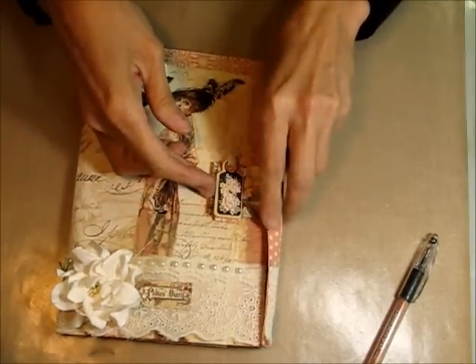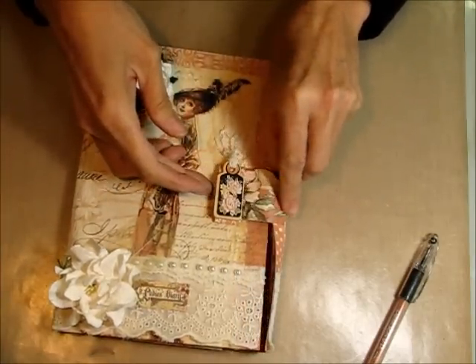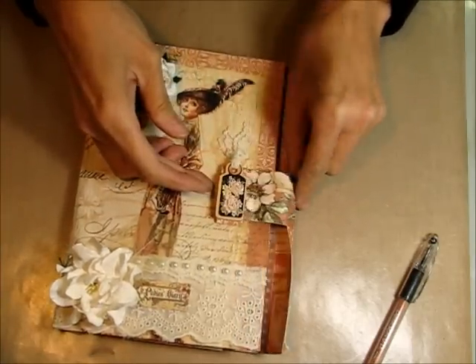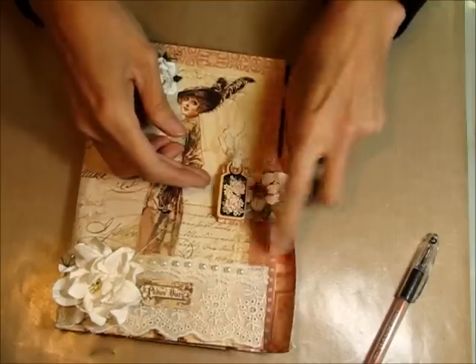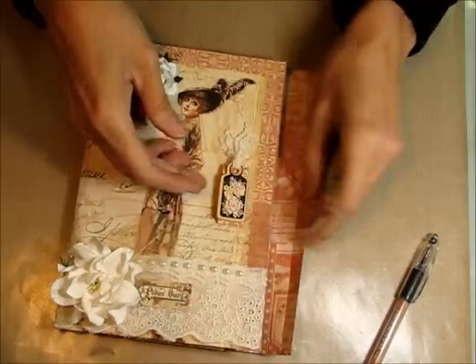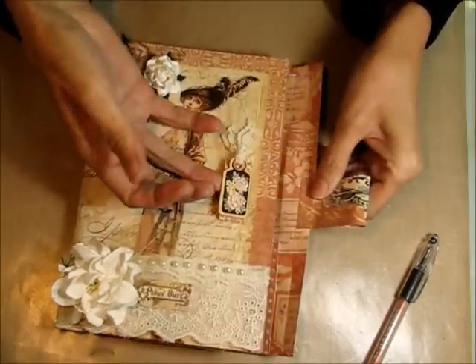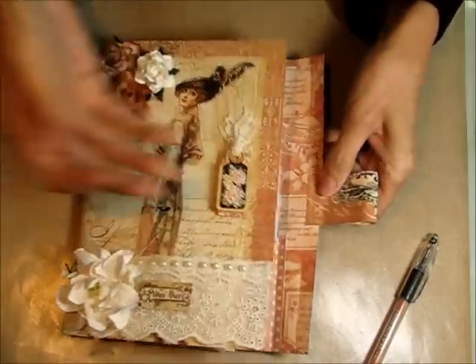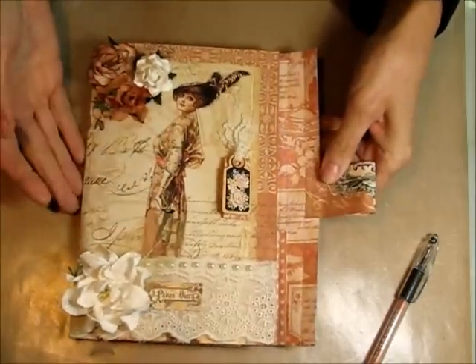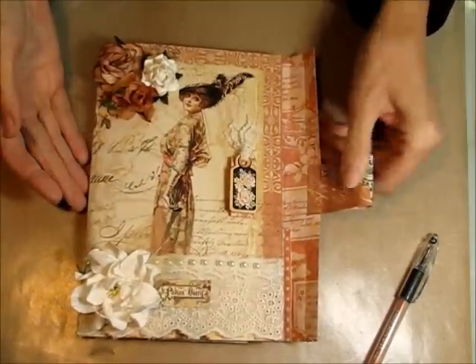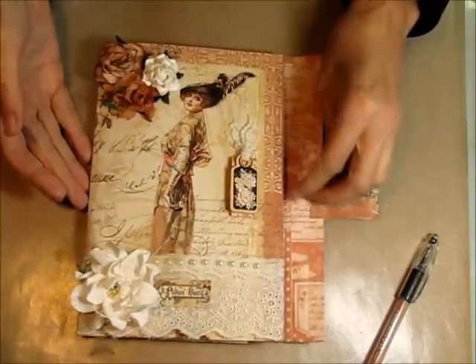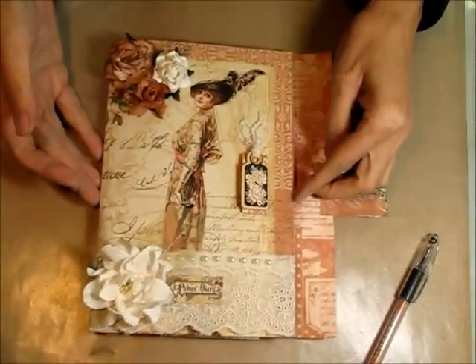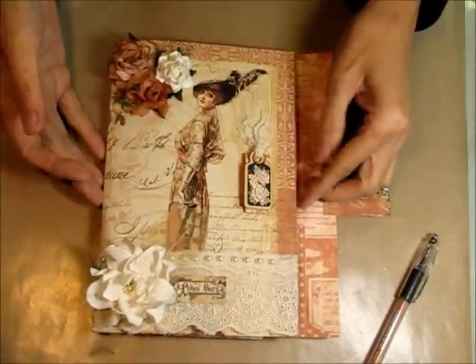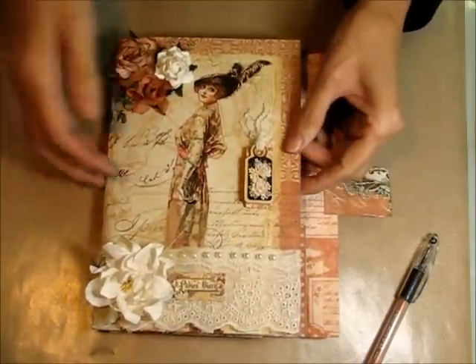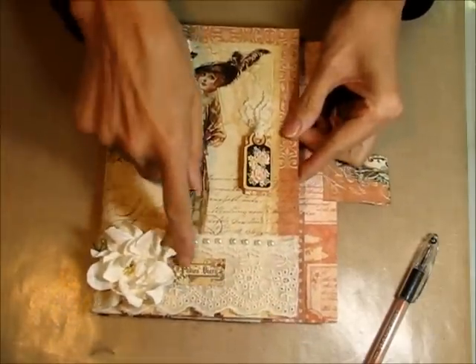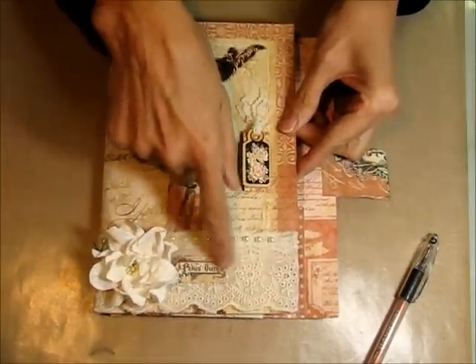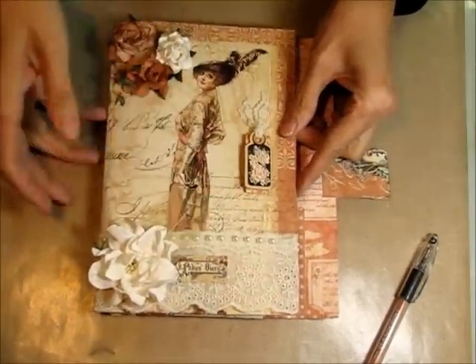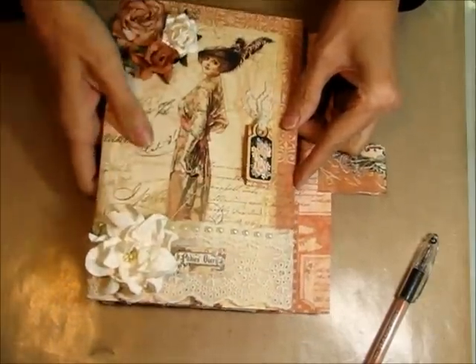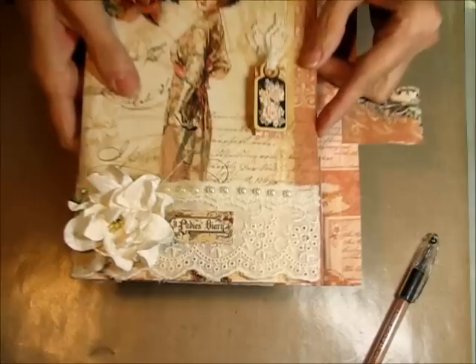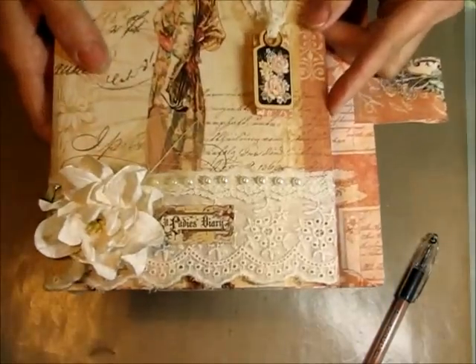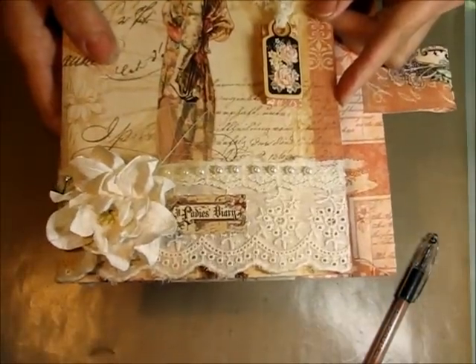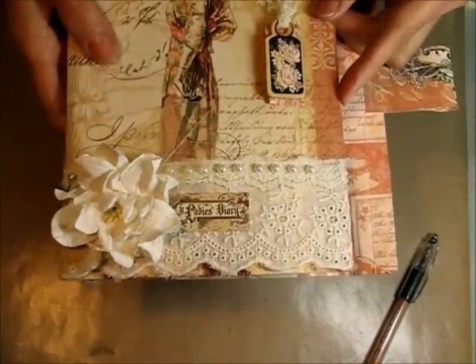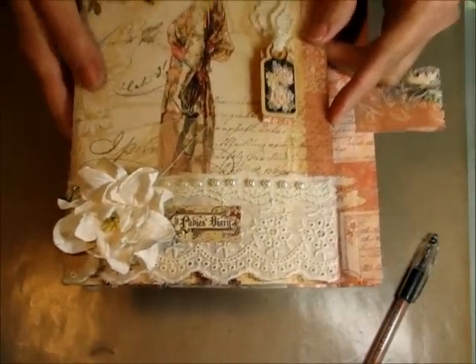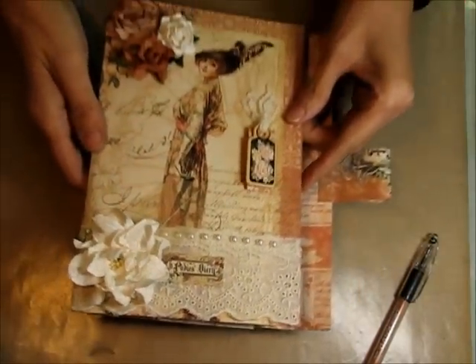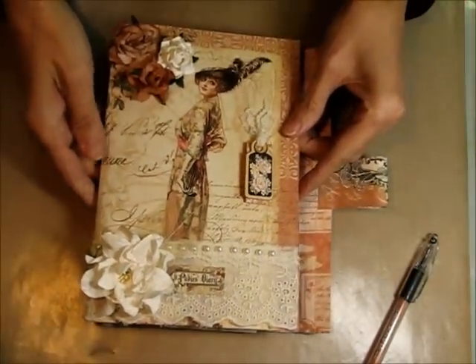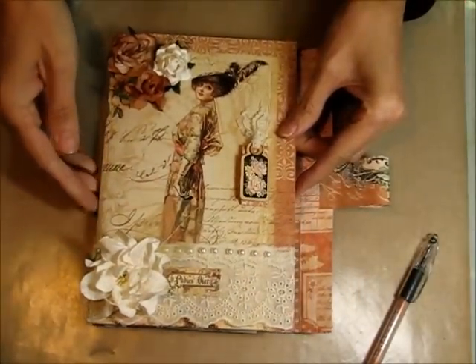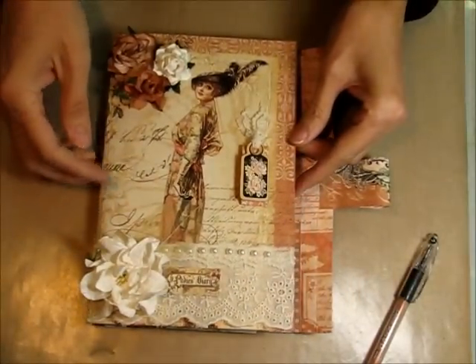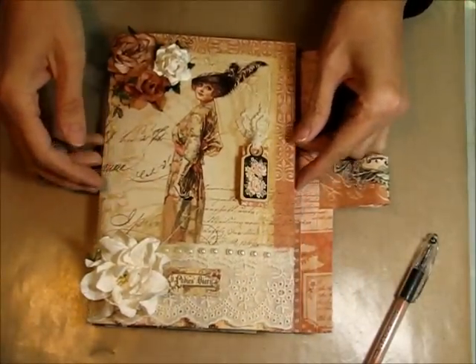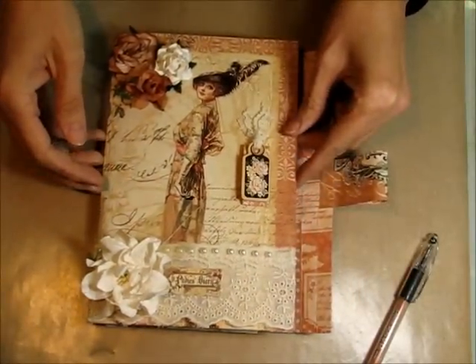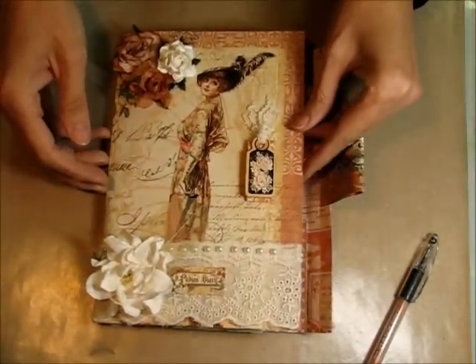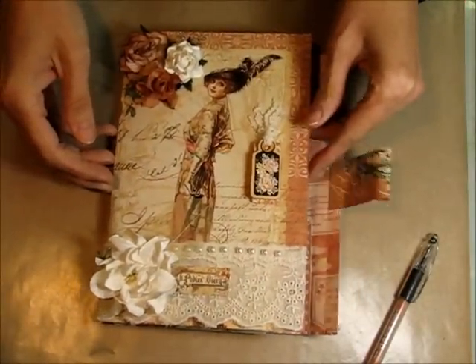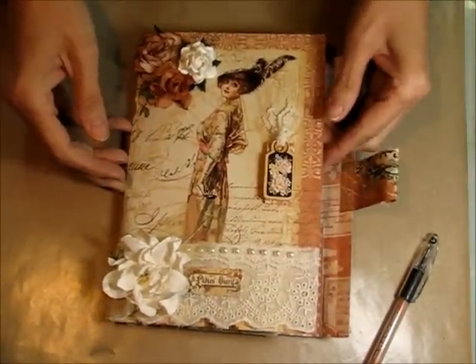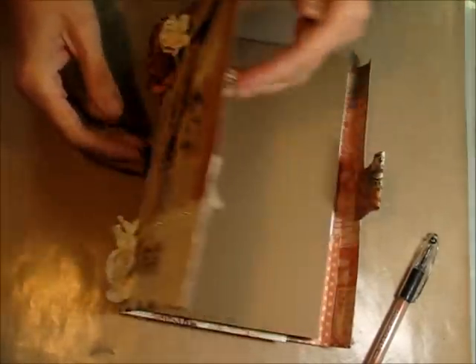This thing just flips together like this — this little tab fits into this little slot and that's what holds it together. I used one of the stickers from the sticker sheet from Lady's Diary and added that to the front.